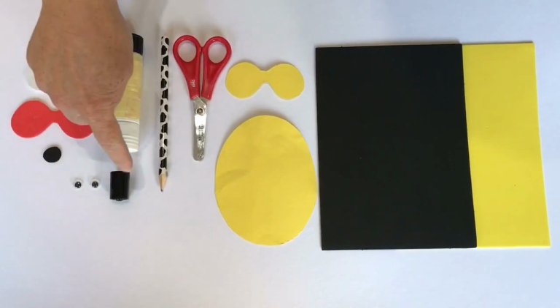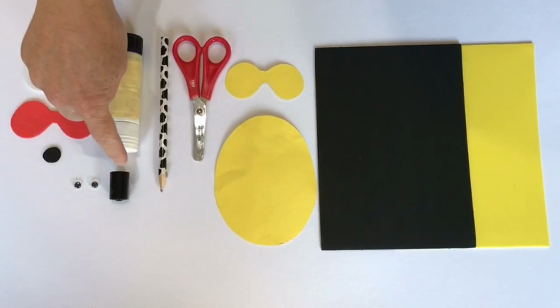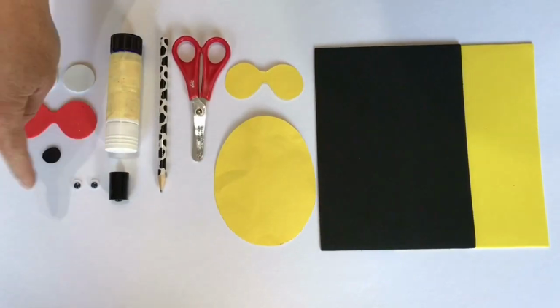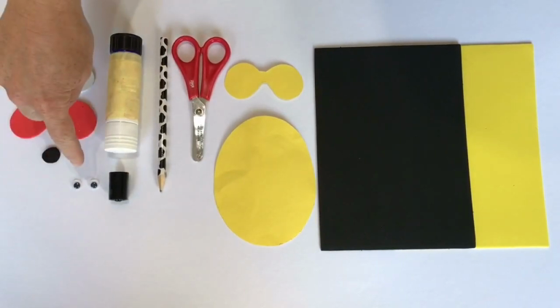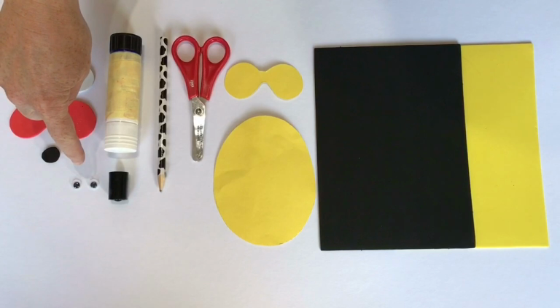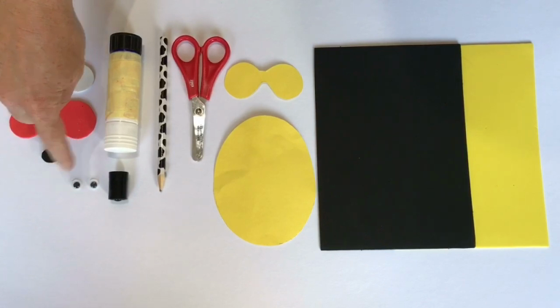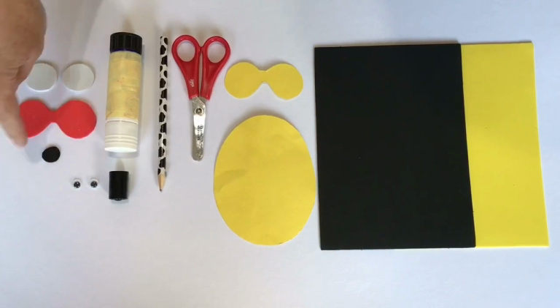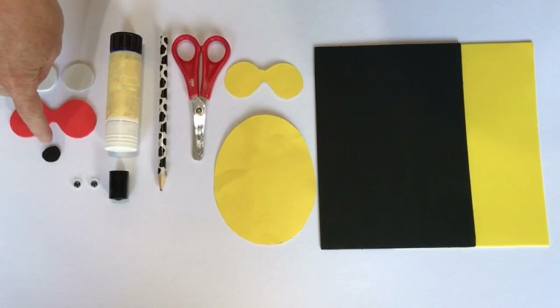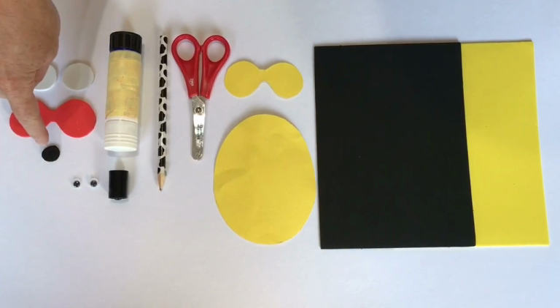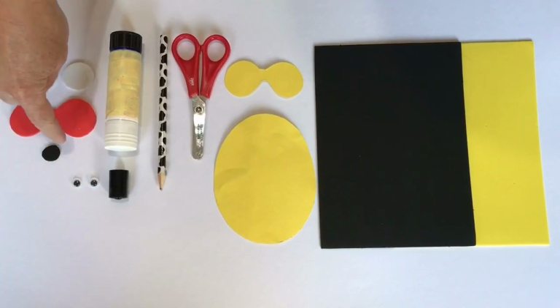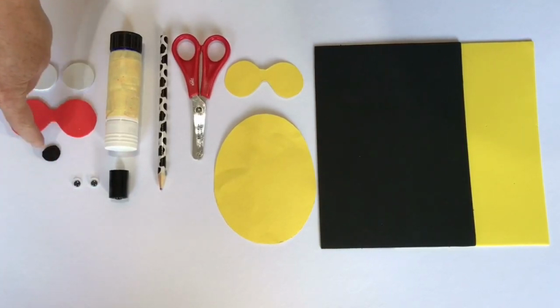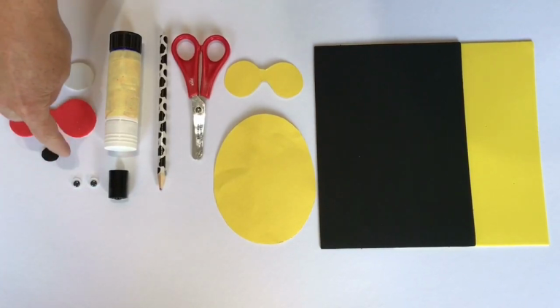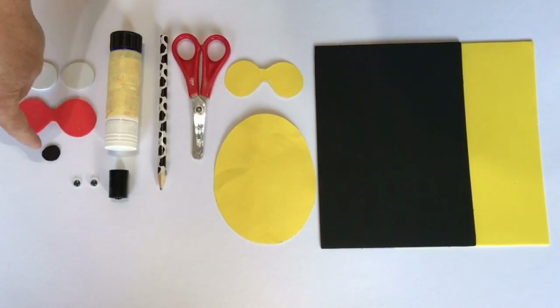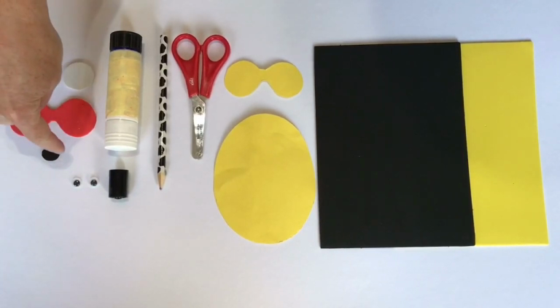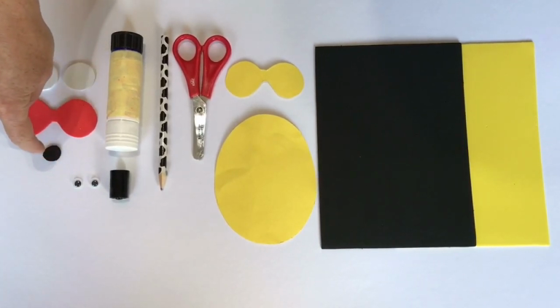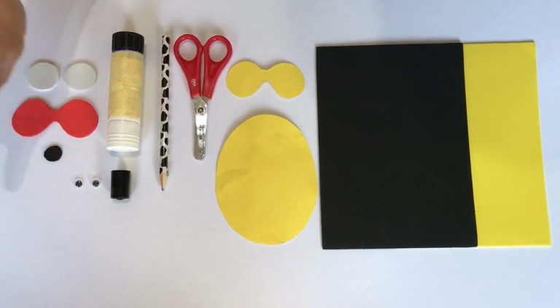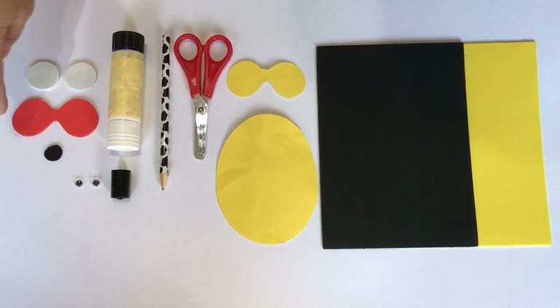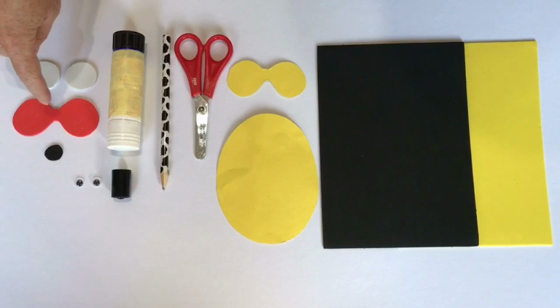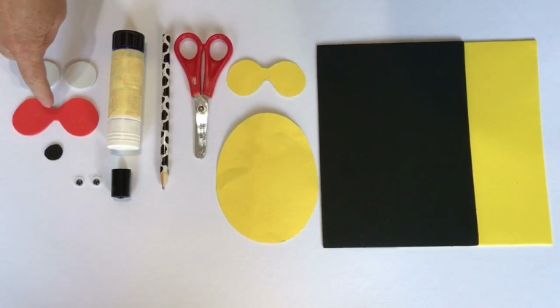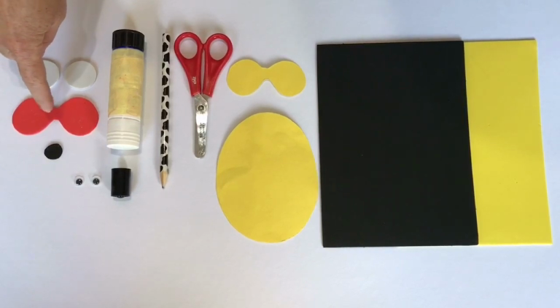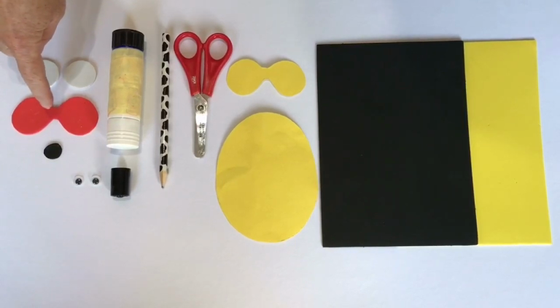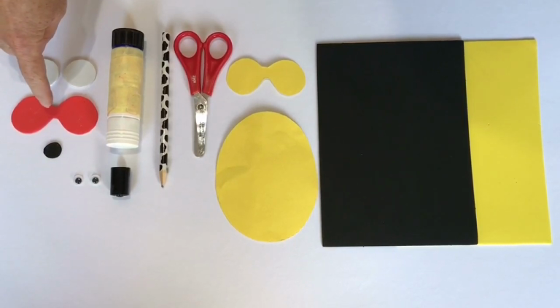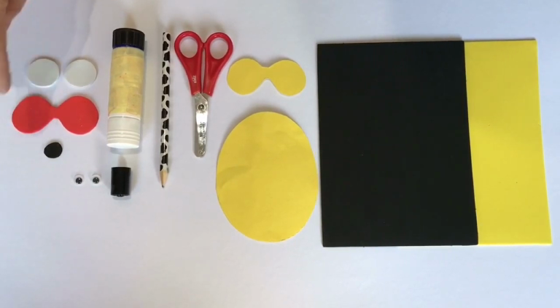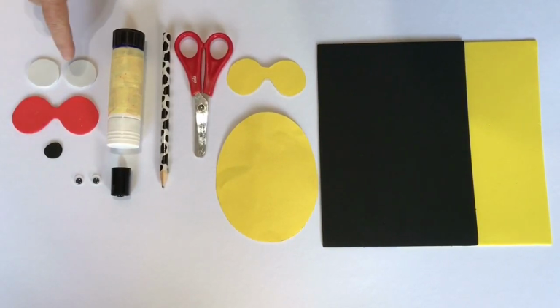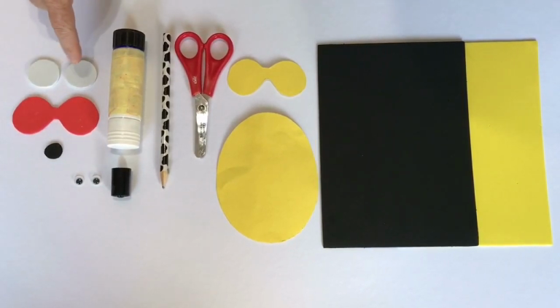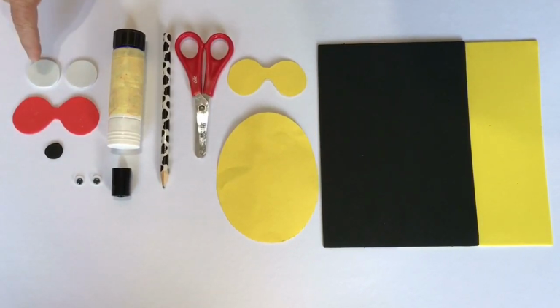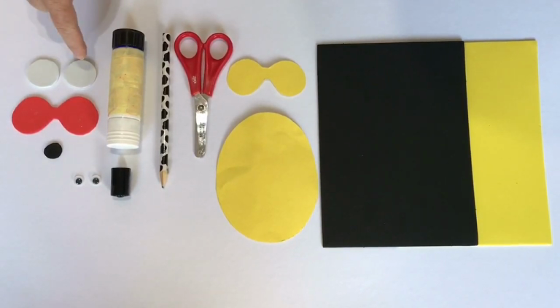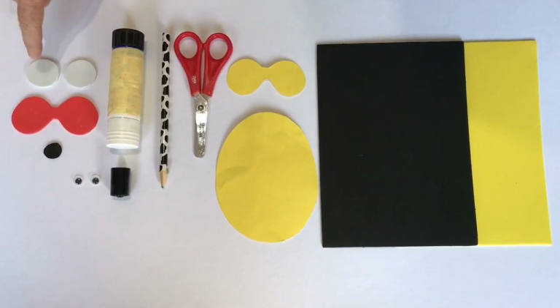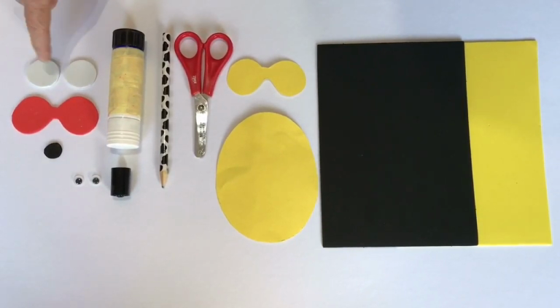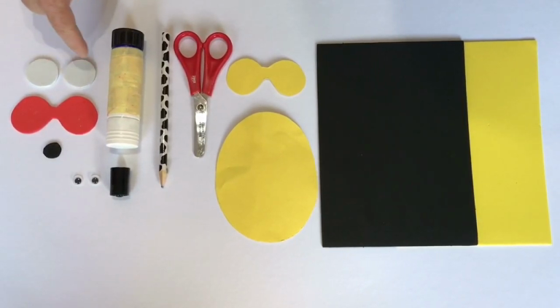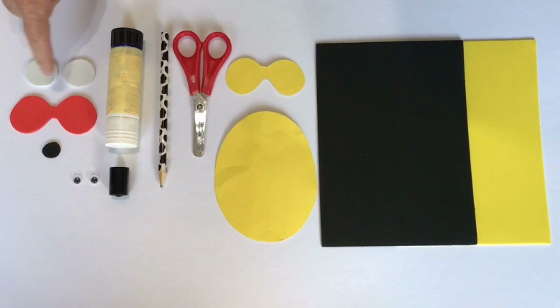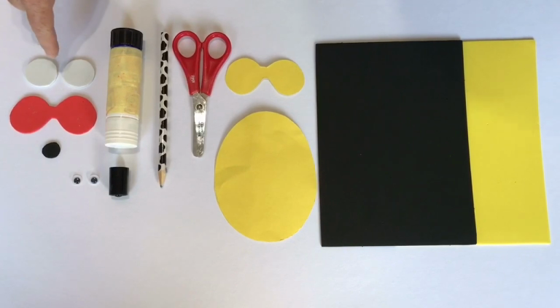You'll also need a pen lid, some googly eyes, some black foam cut out into a circle for Amelia's mouth, some red foam for Amelia's glasses, and two circles of white foam for Amelia's eyes.